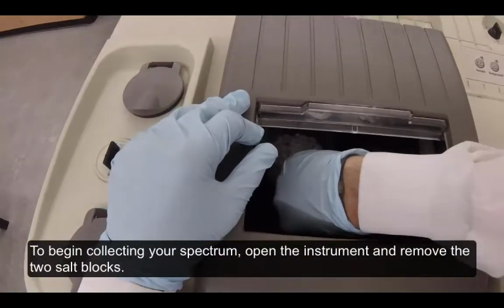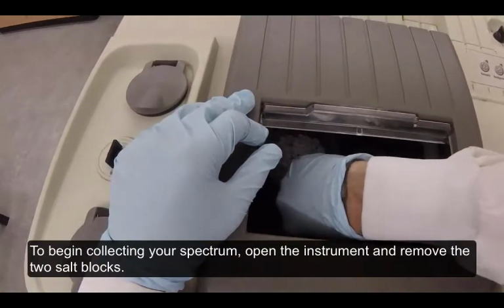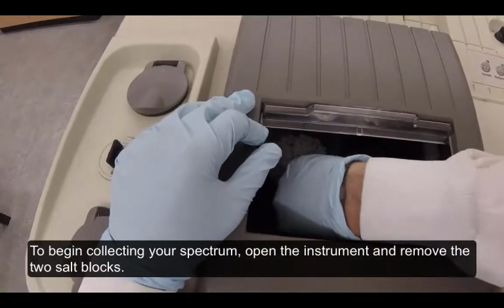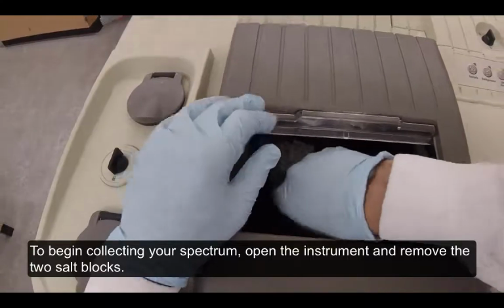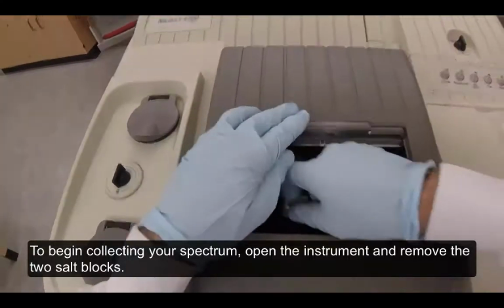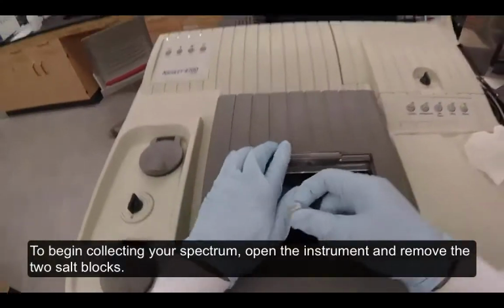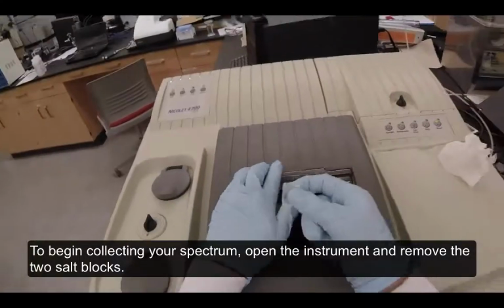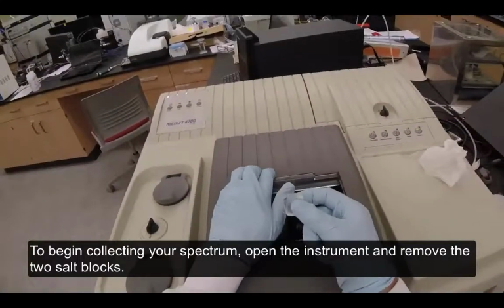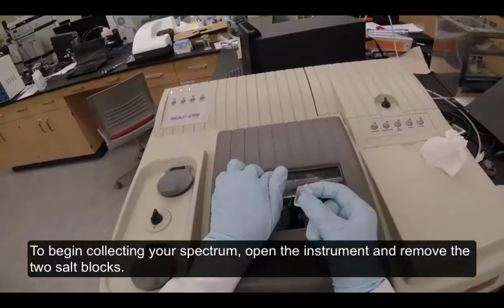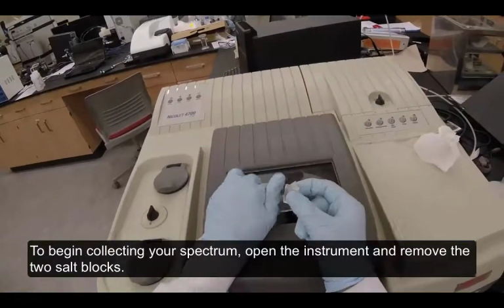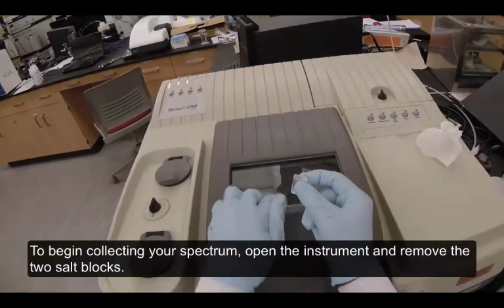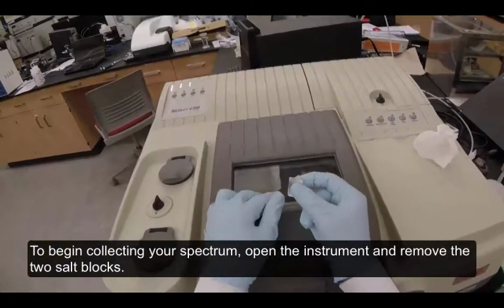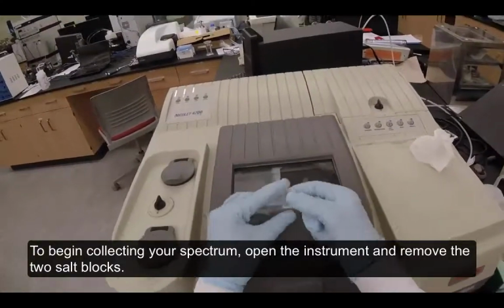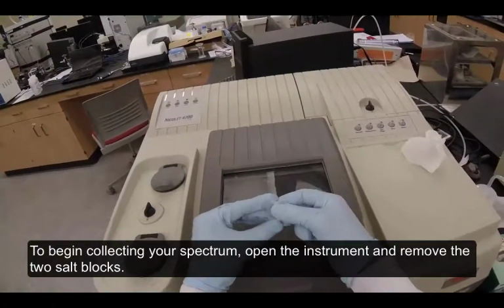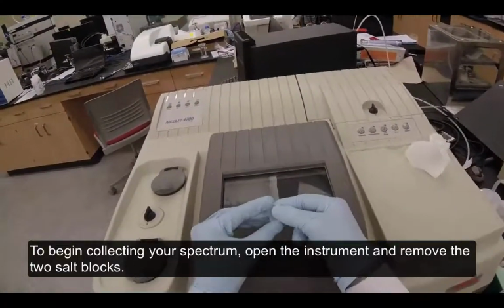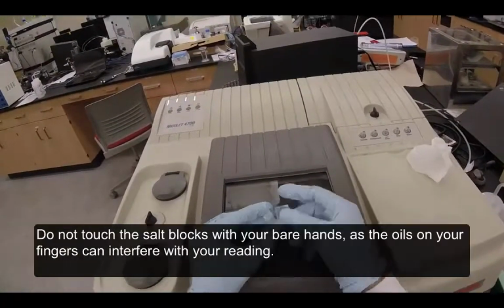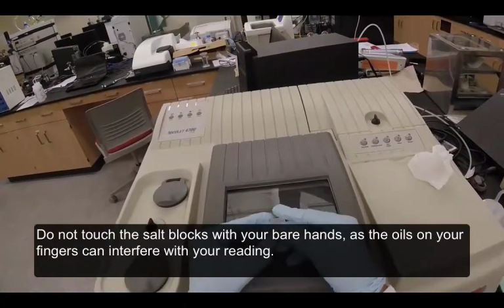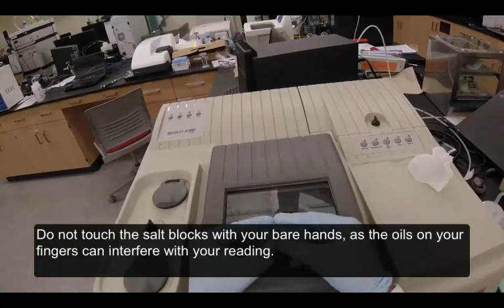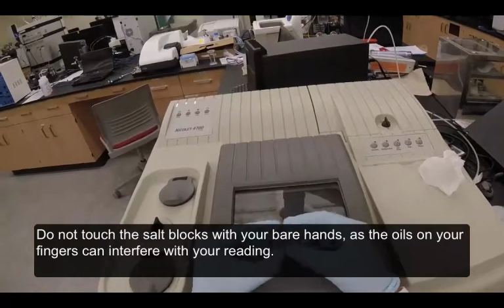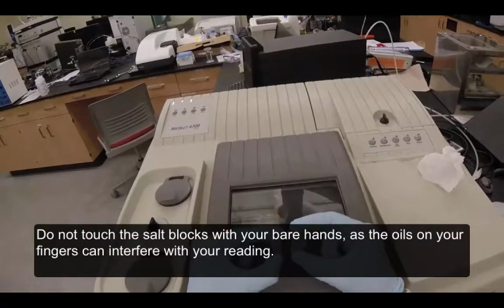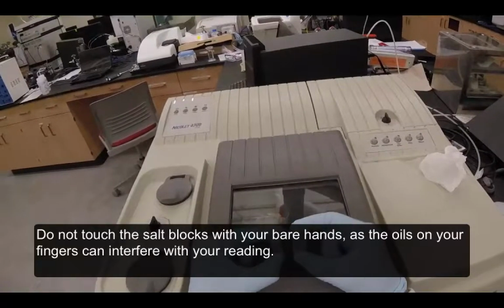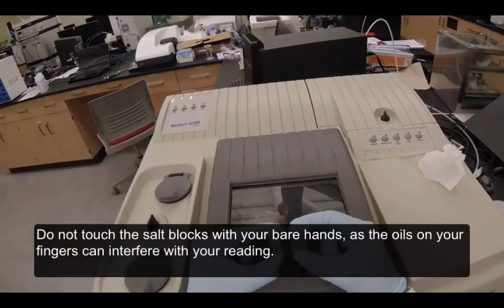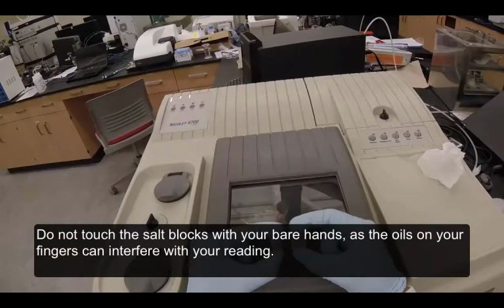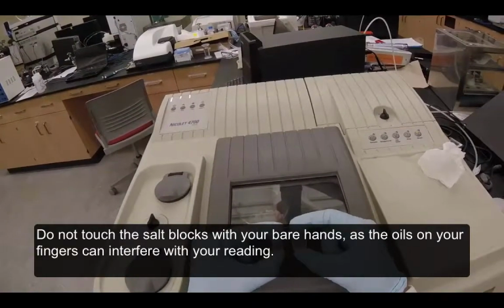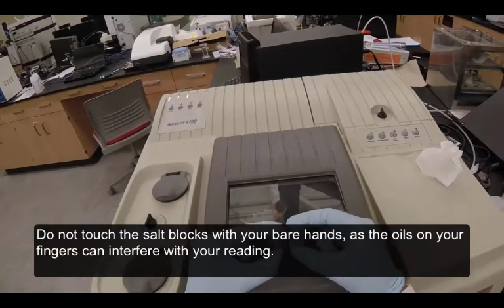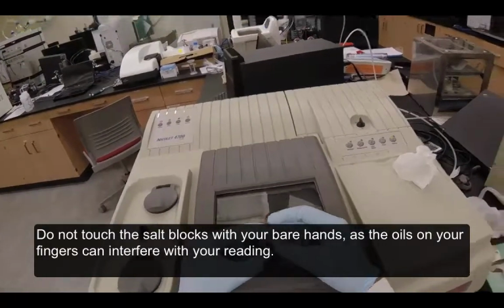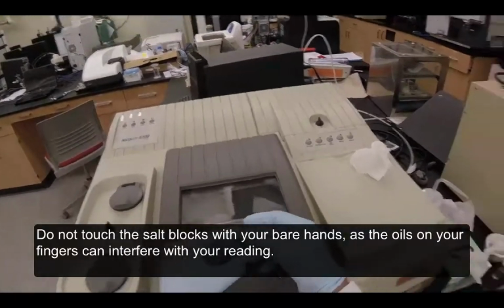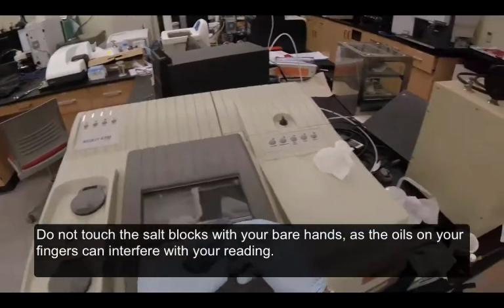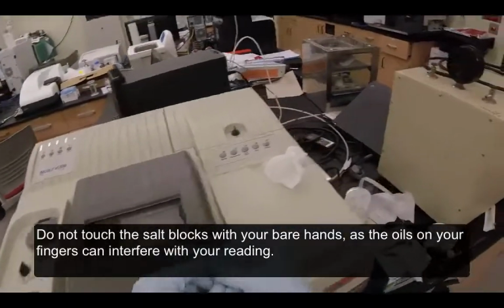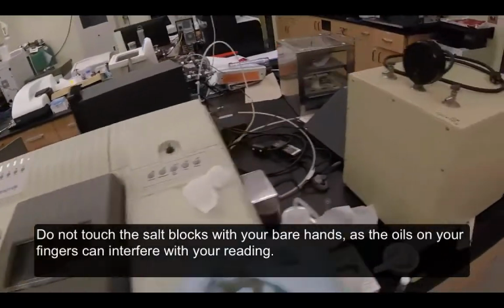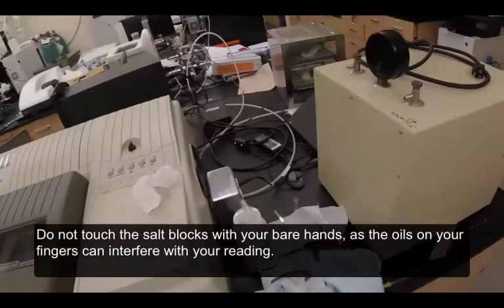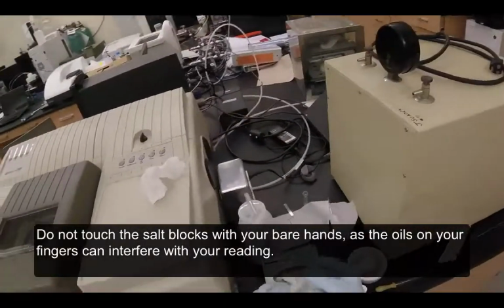To begin collecting your spectrum, open the instrument and remove the two salt blocks. Do not touch the salt blocks with your bare hands as the oils on your fingers can interfere with your reading.